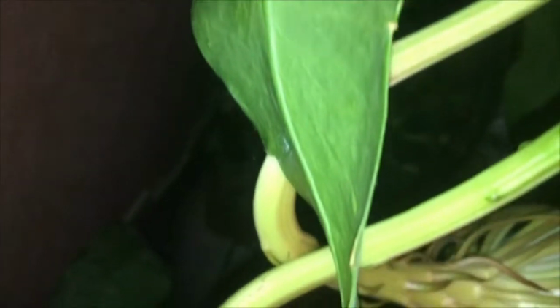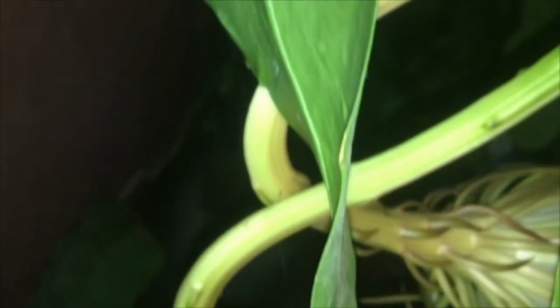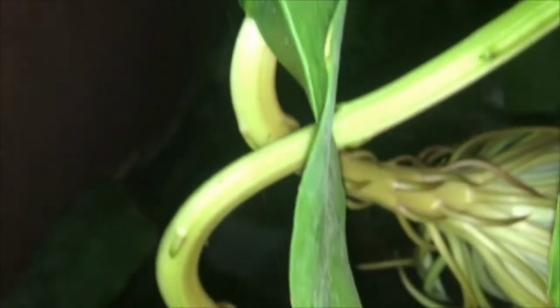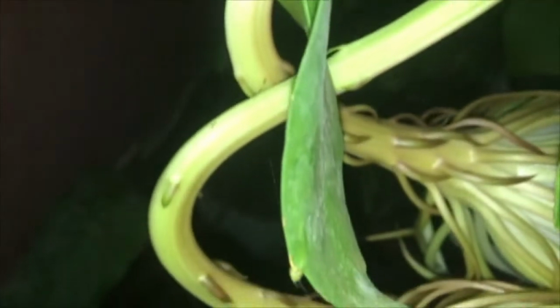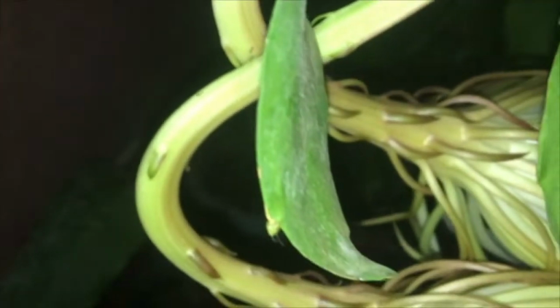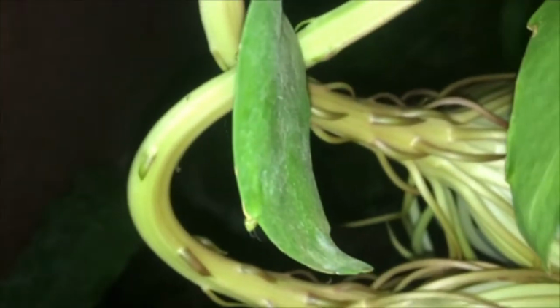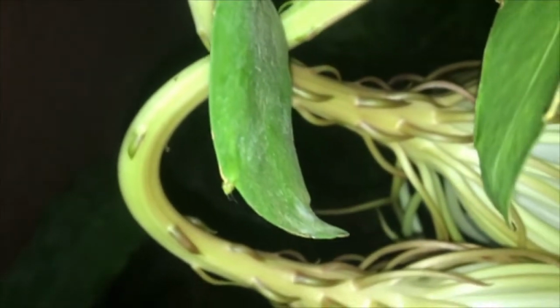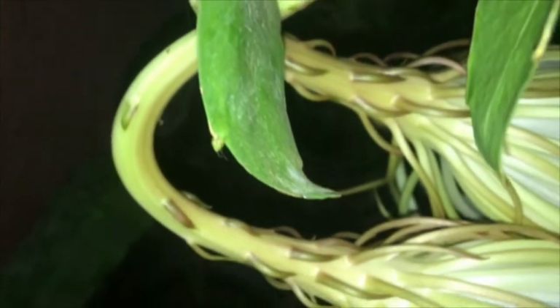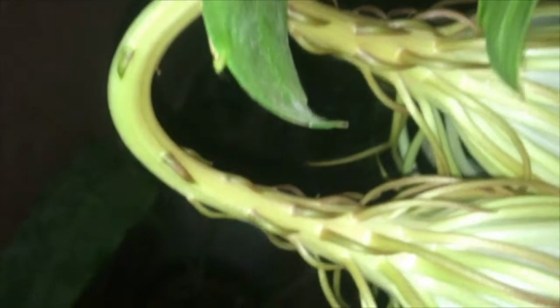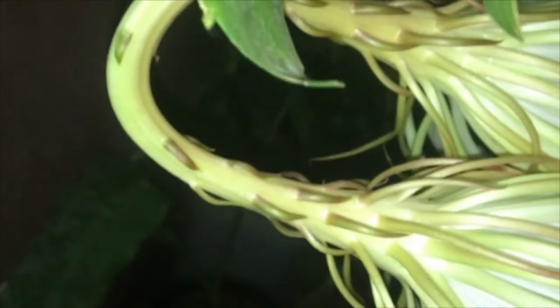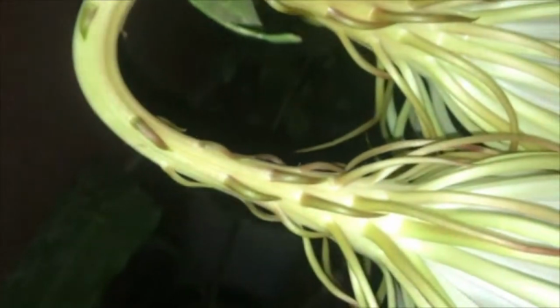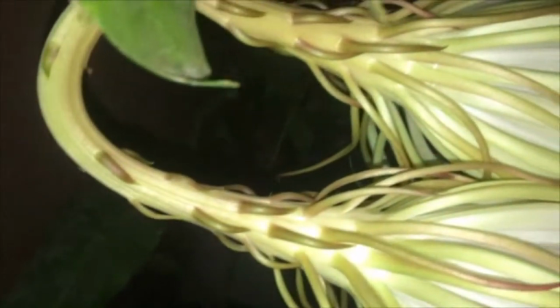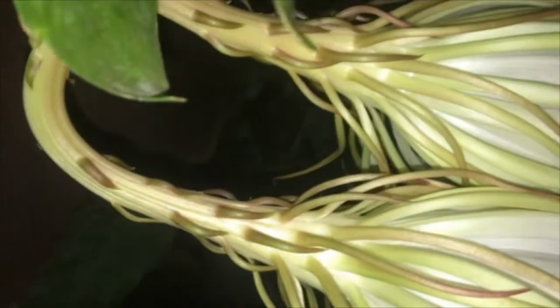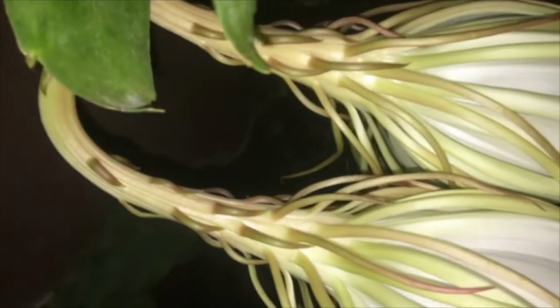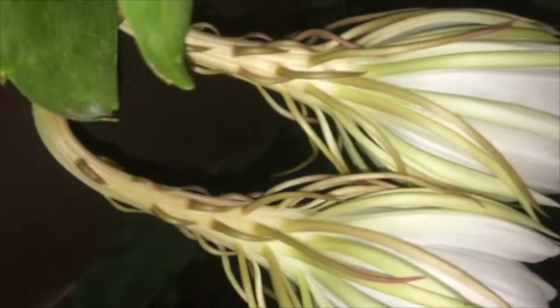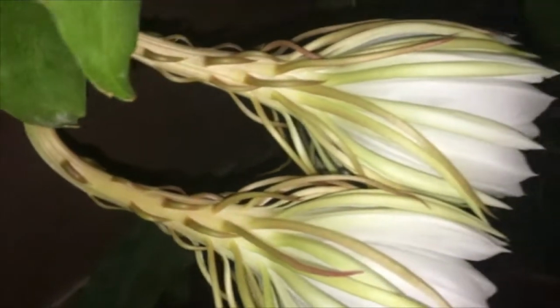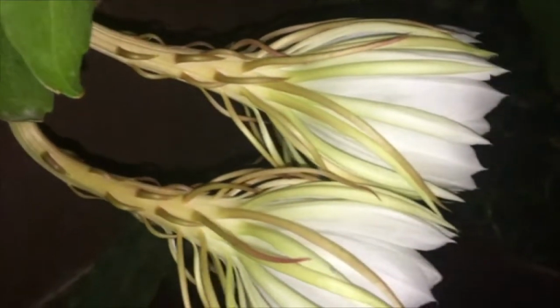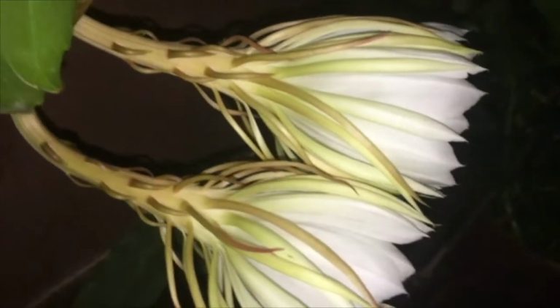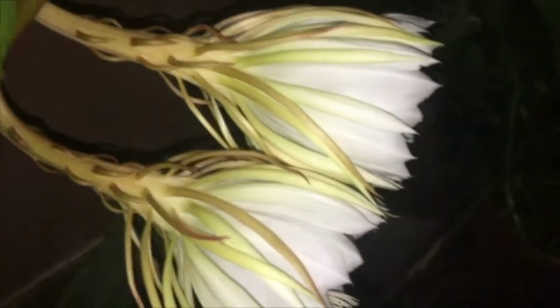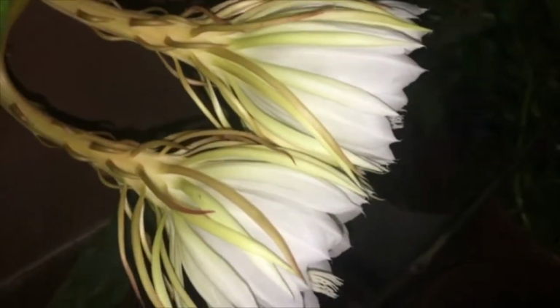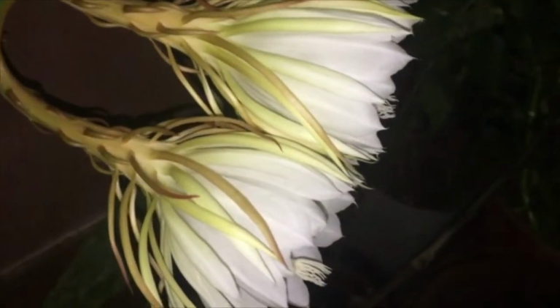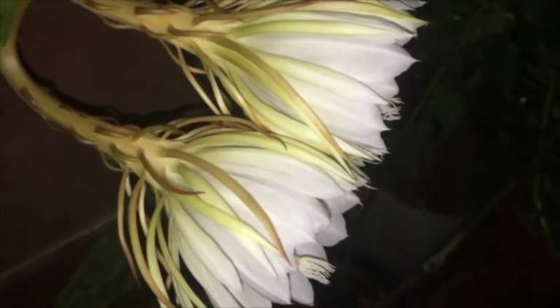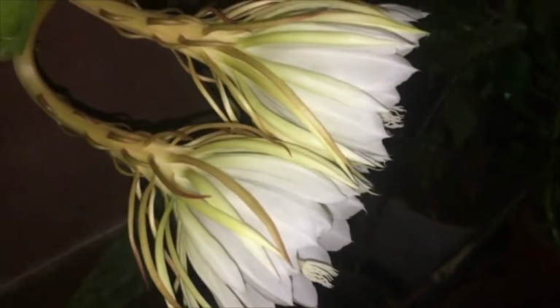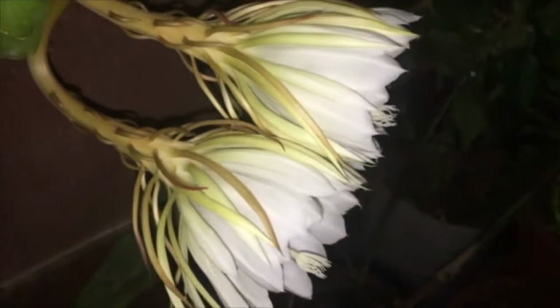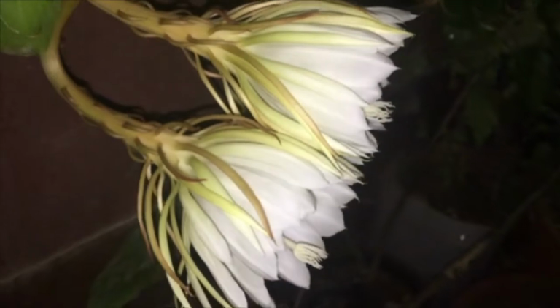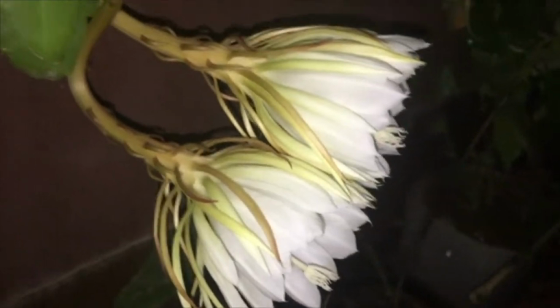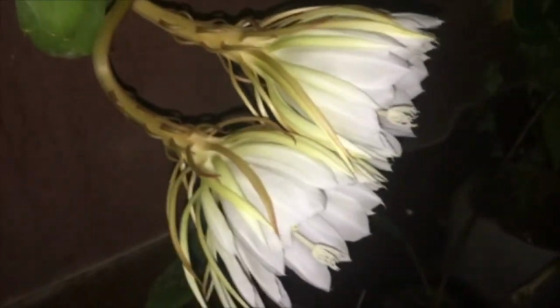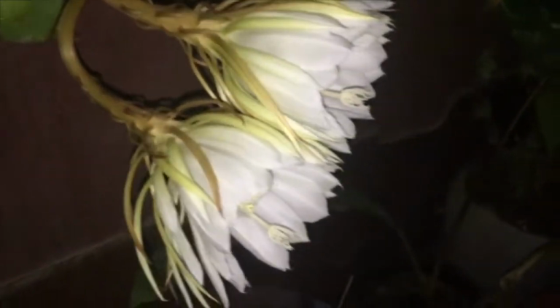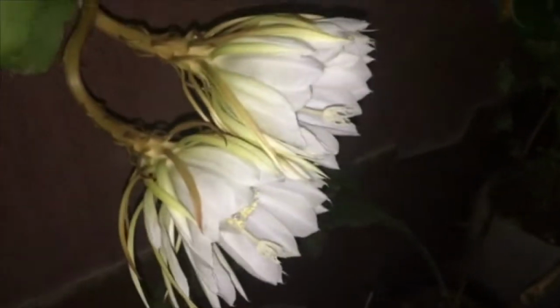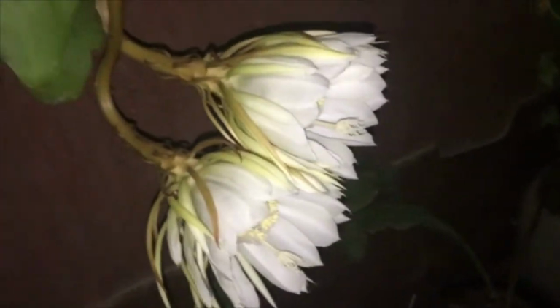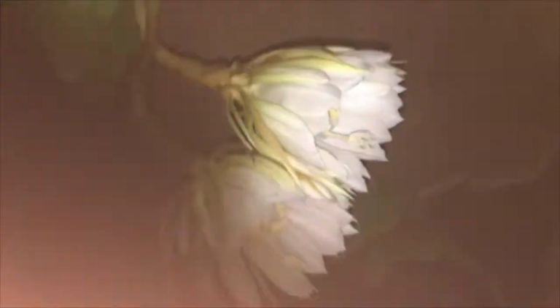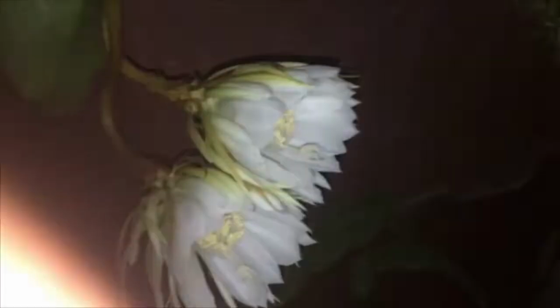Hello friends, this is my 2 years old night queen plant. People call this as Brahma Kamal as well, but the original Brahma Kamal blooms only in Himalayas.